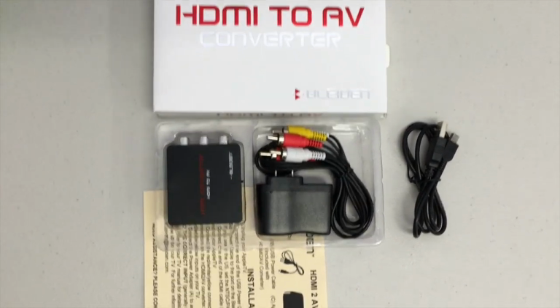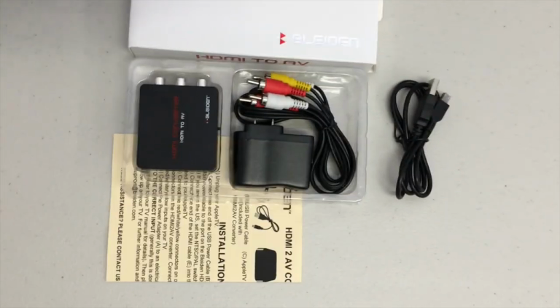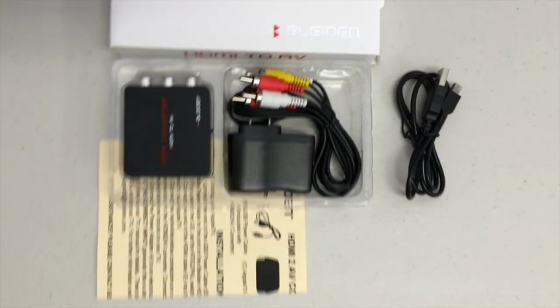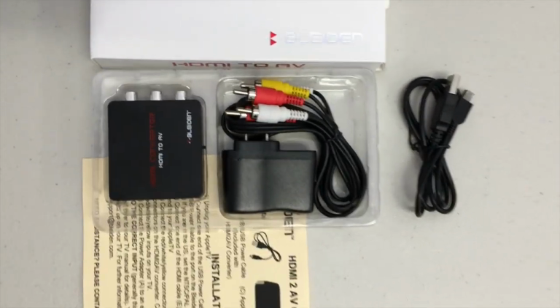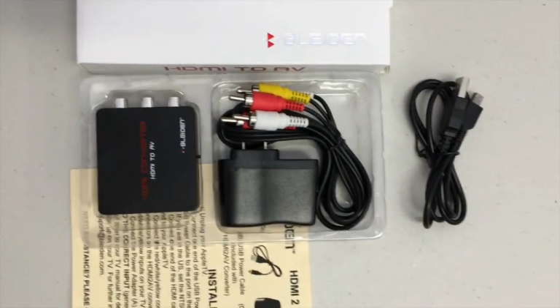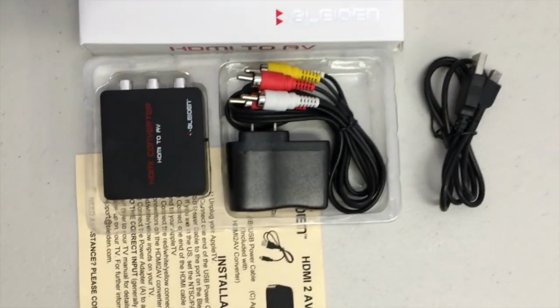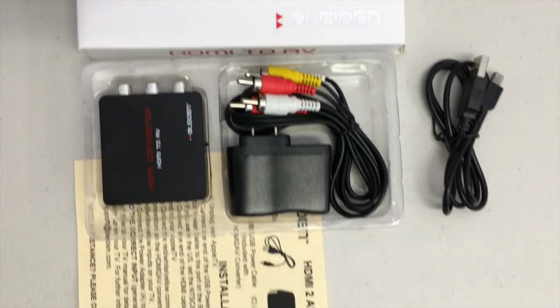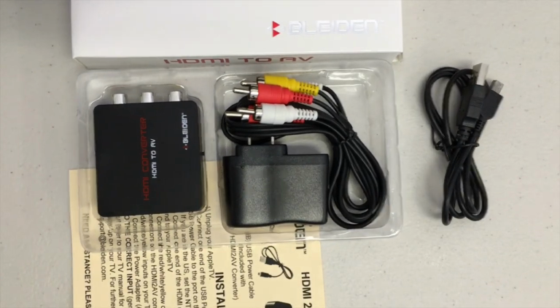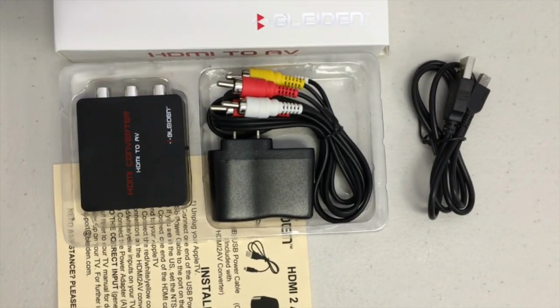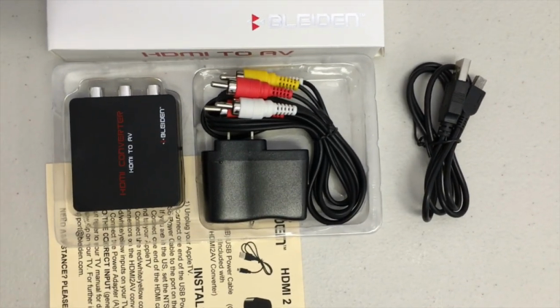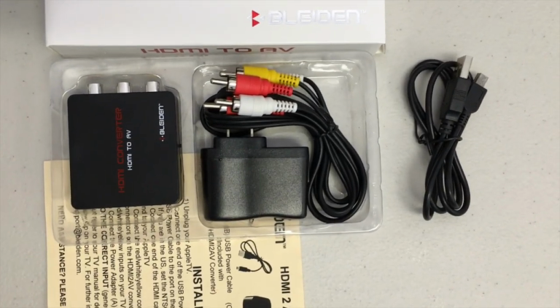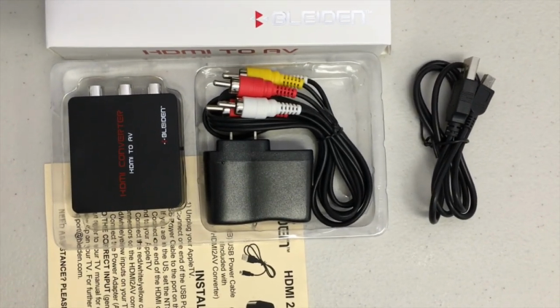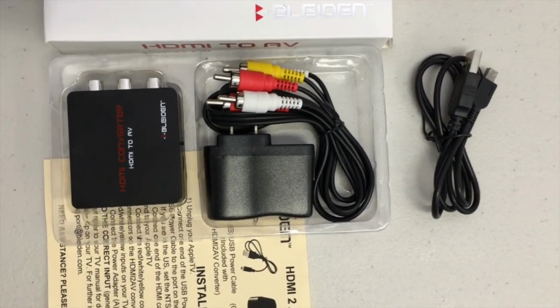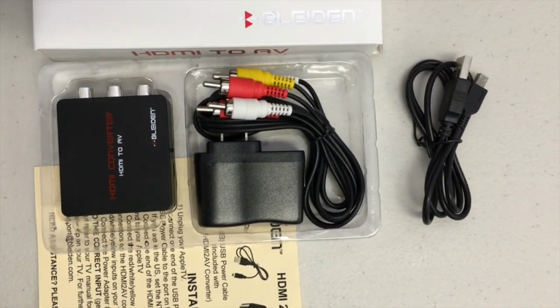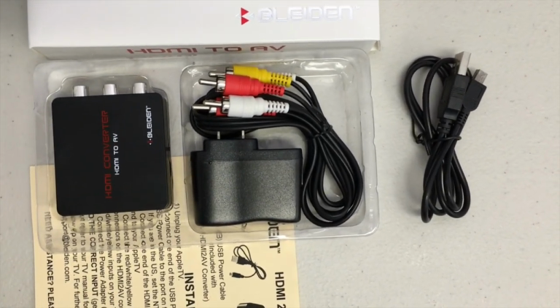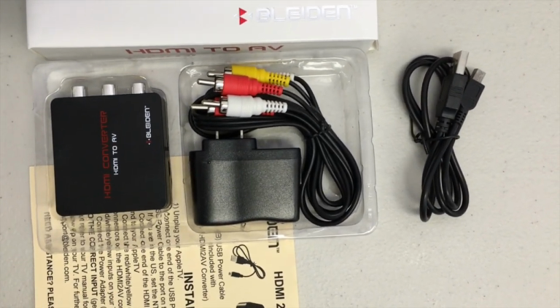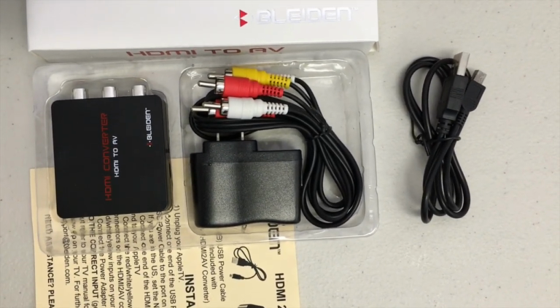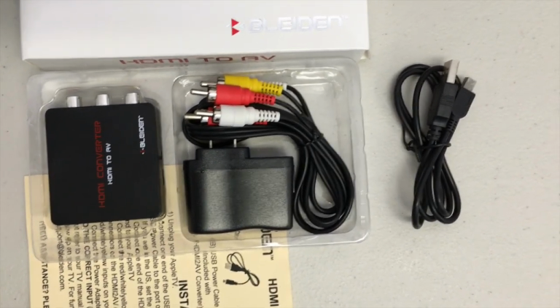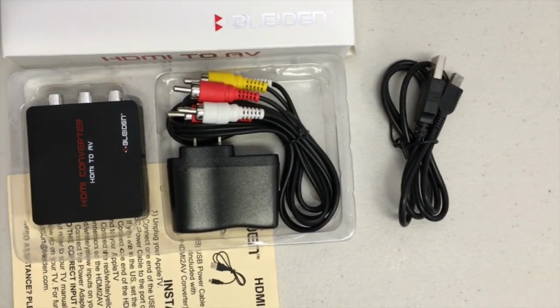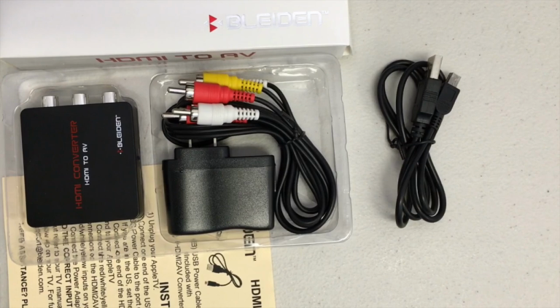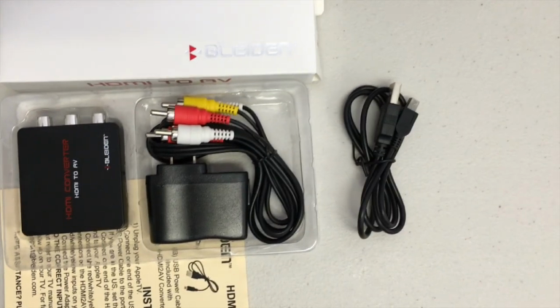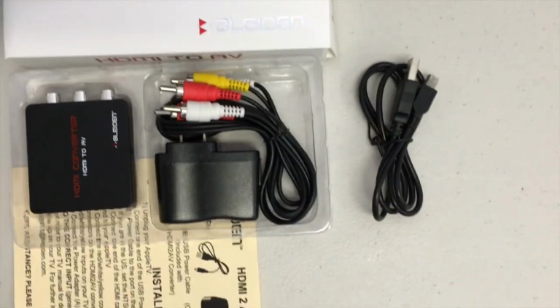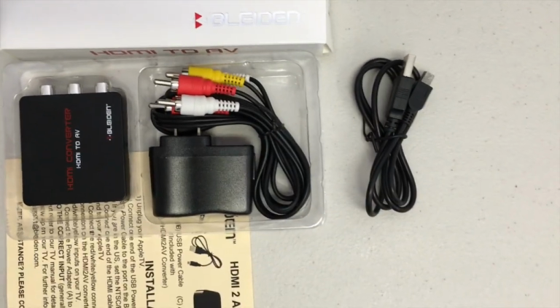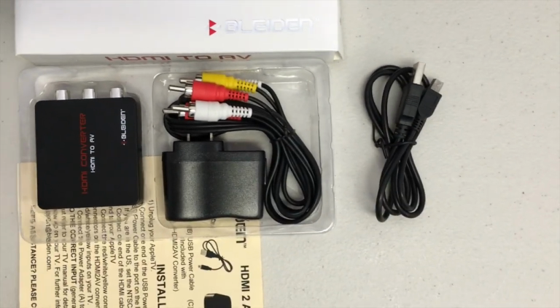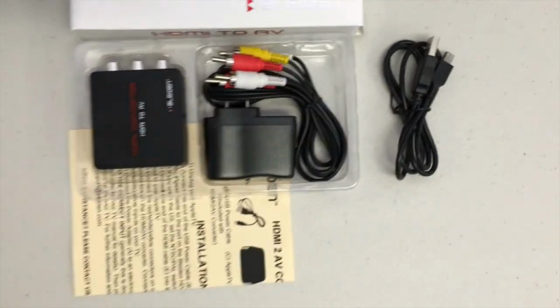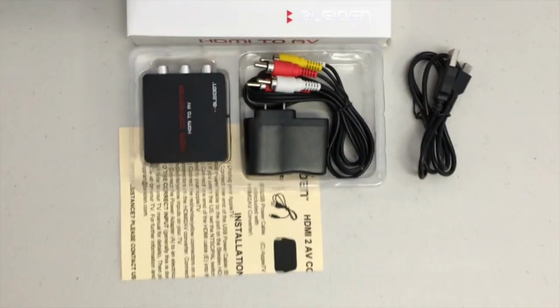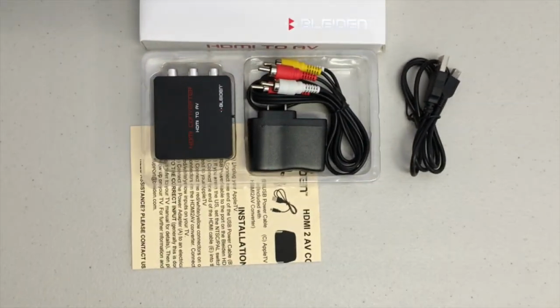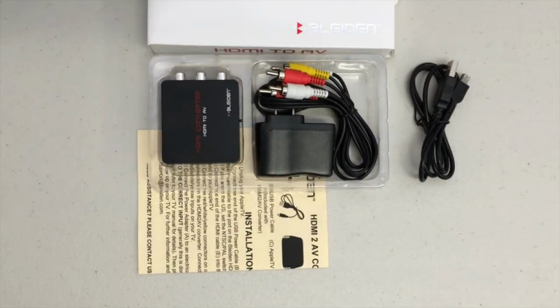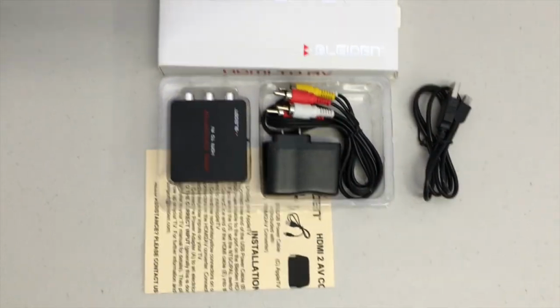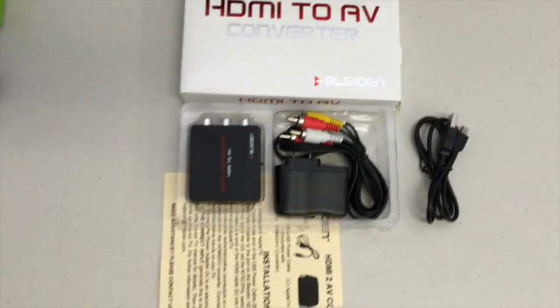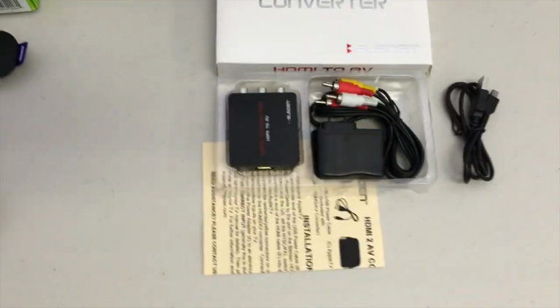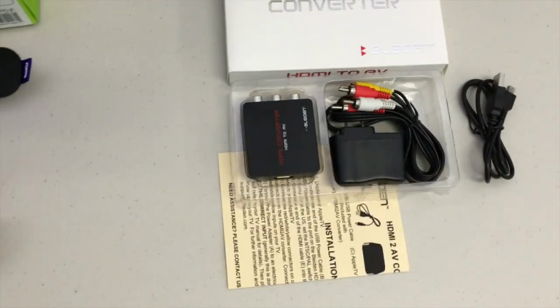The Blyden package contains these items: the video converter itself, the USB power adapter, a composite cable, and a USB power cable. There are also printed instructions which contain much of the same material.